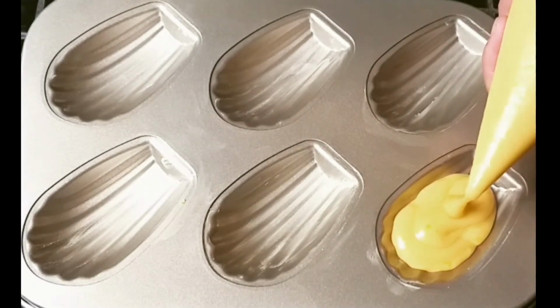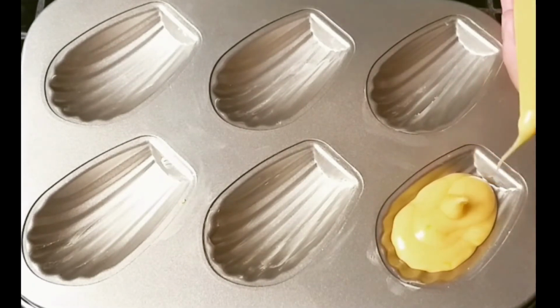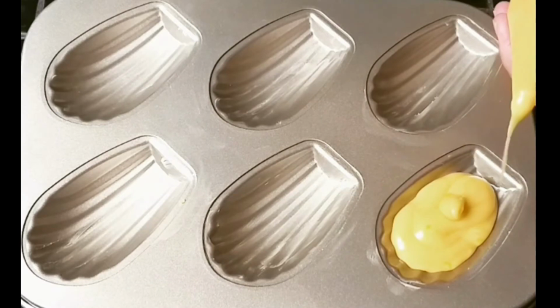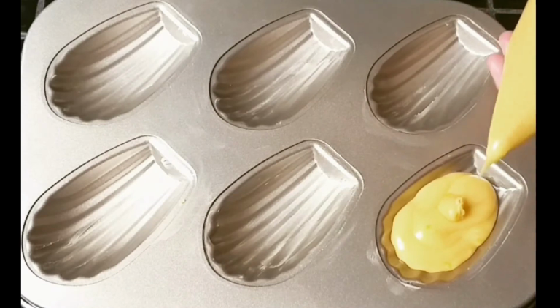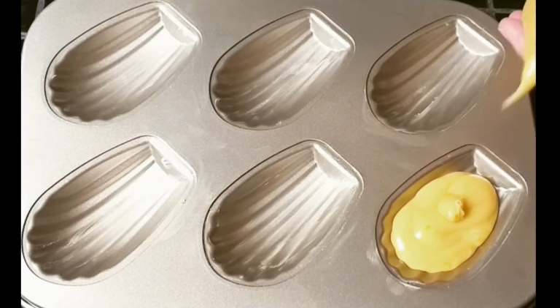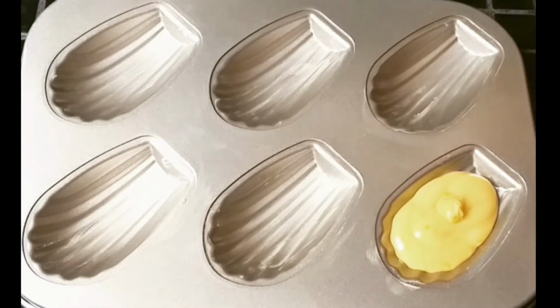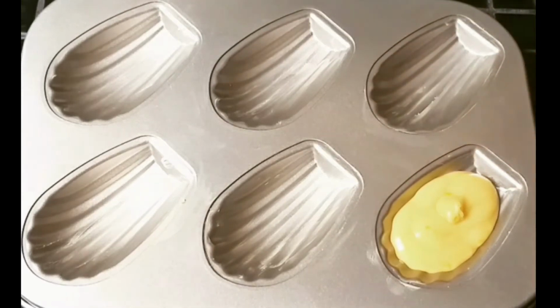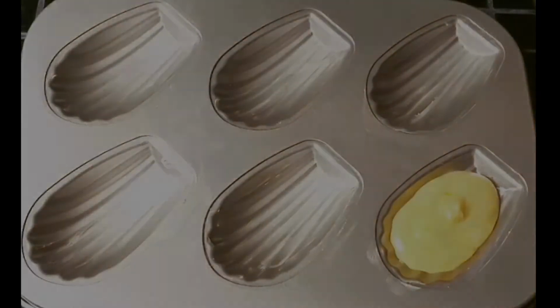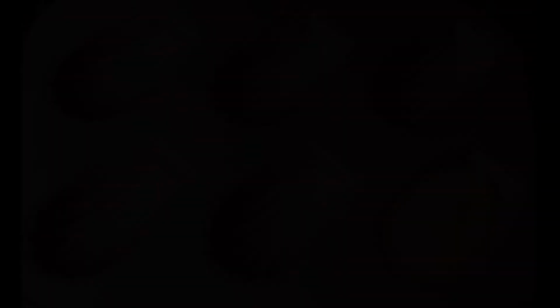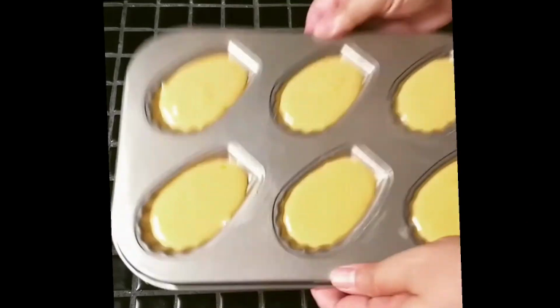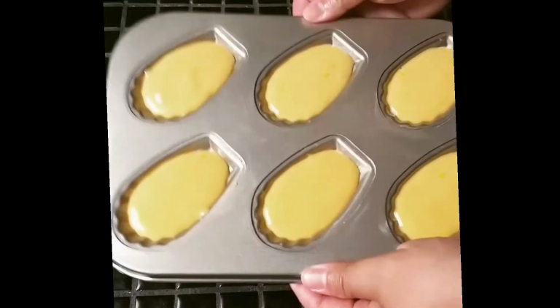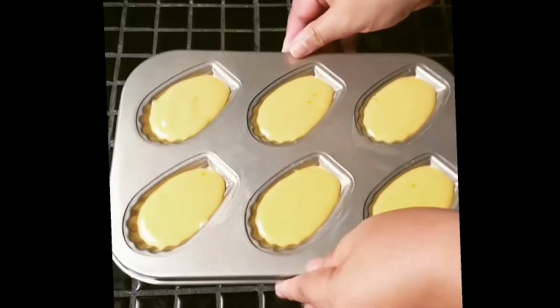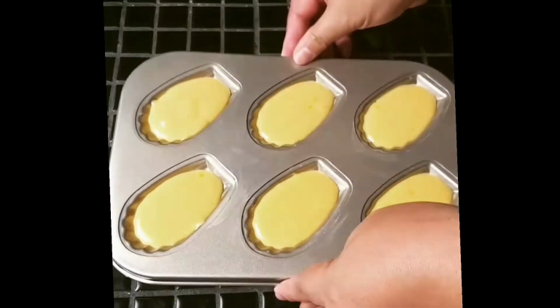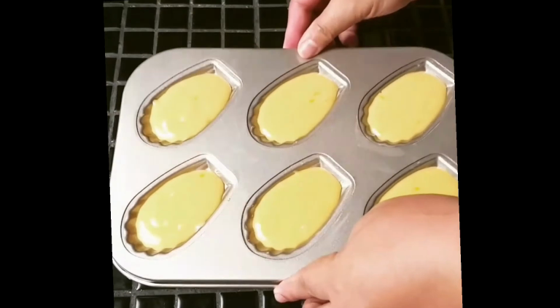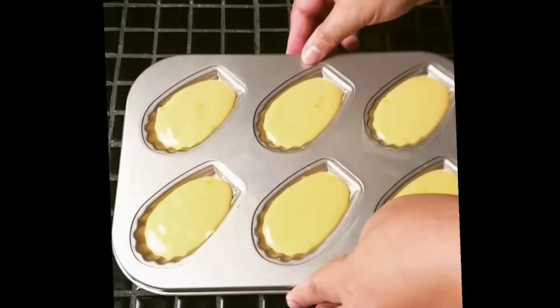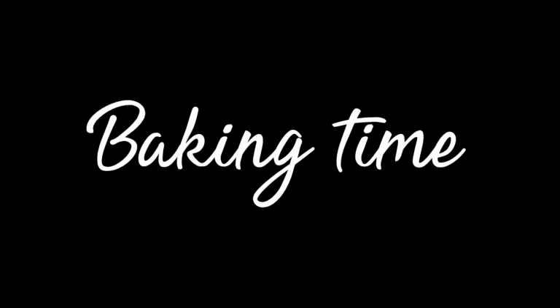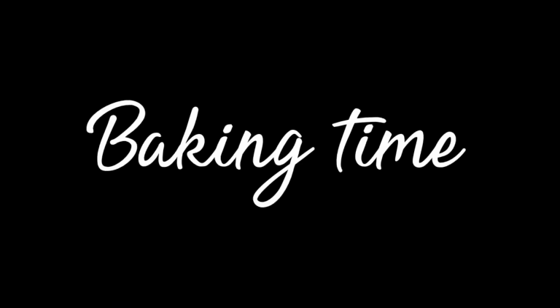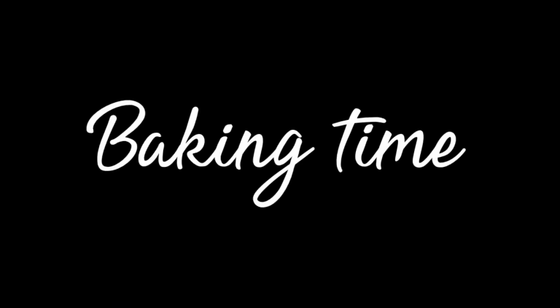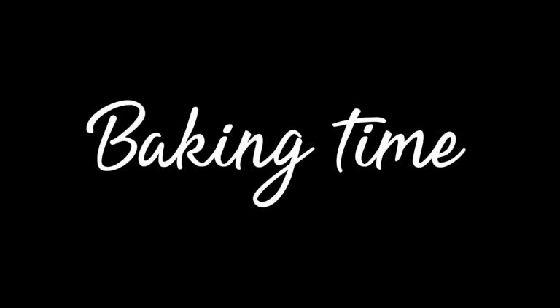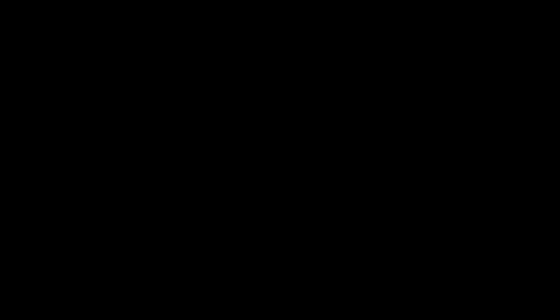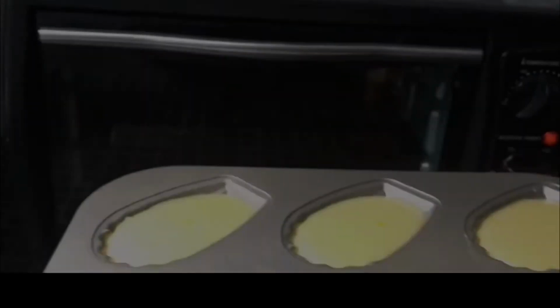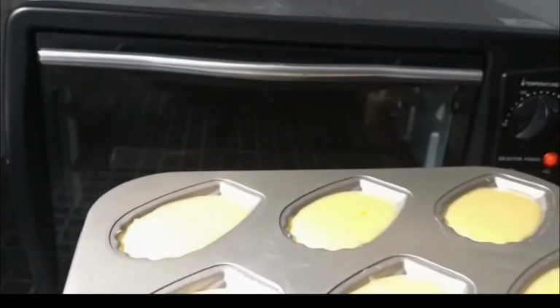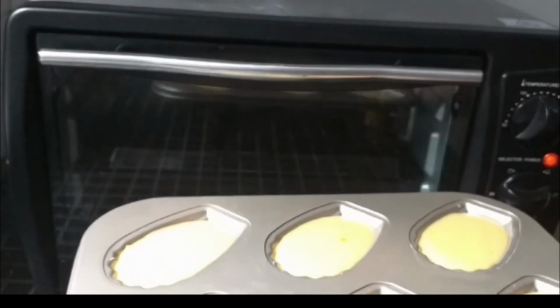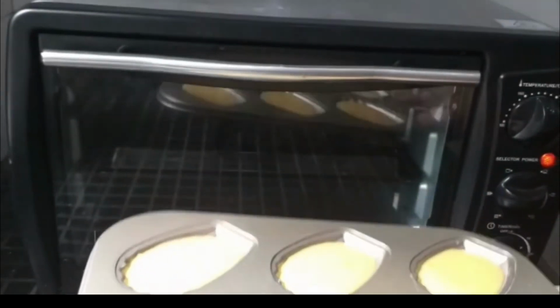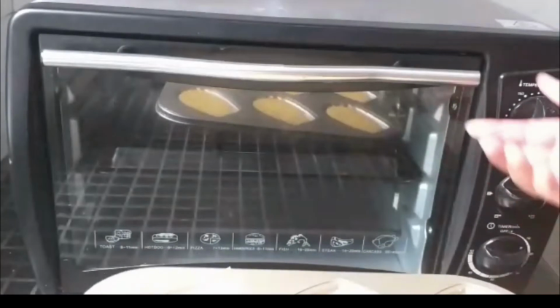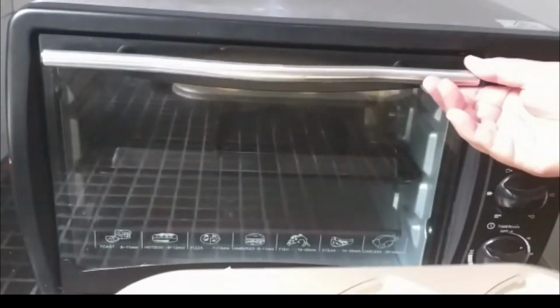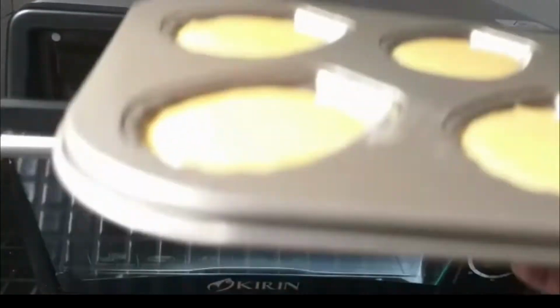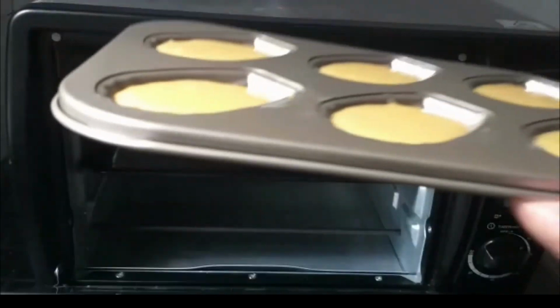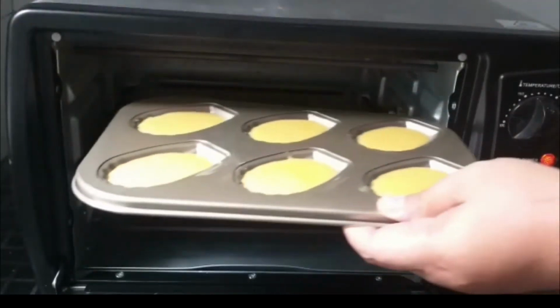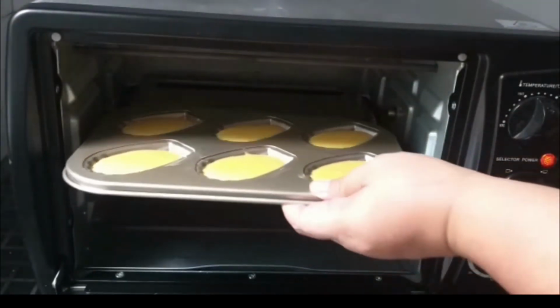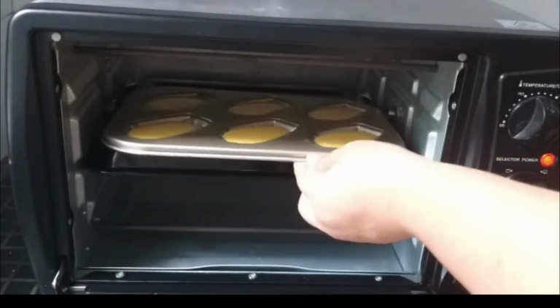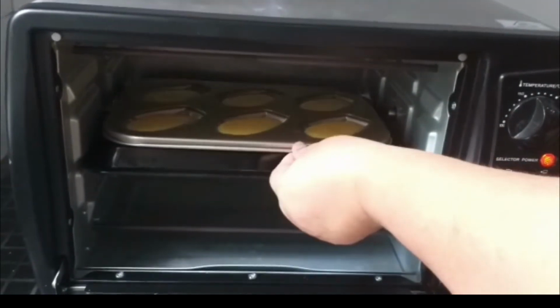By this time, your oven has been preheated. Tap your baking pan to let all the air out, then place it into your oven at 190 degrees Celsius for 10 minutes.